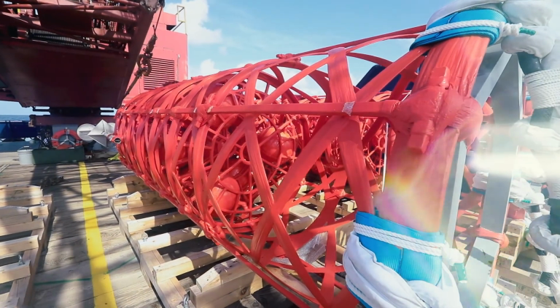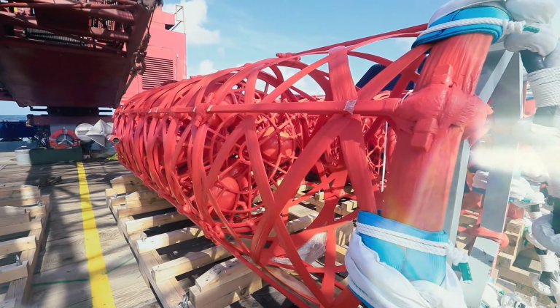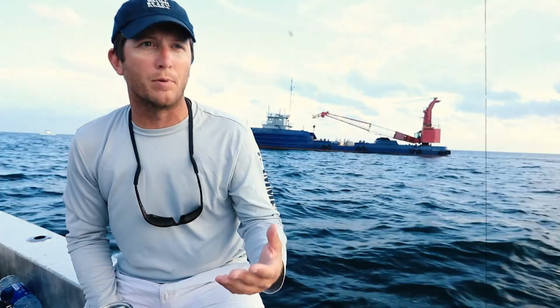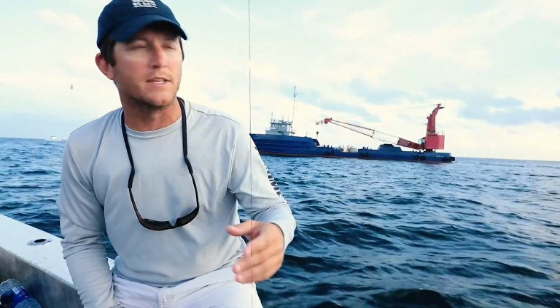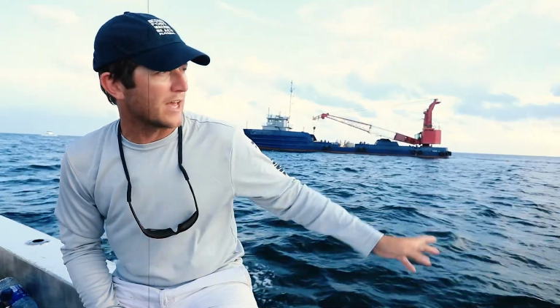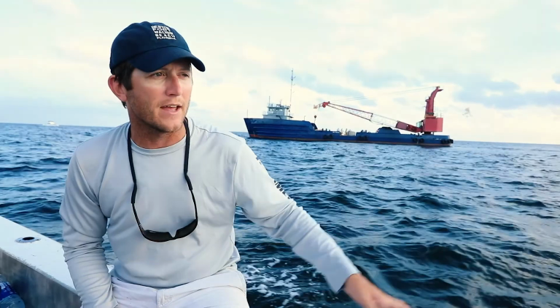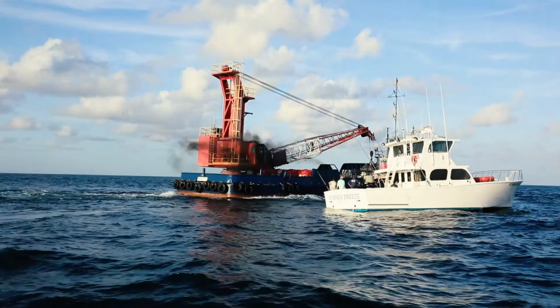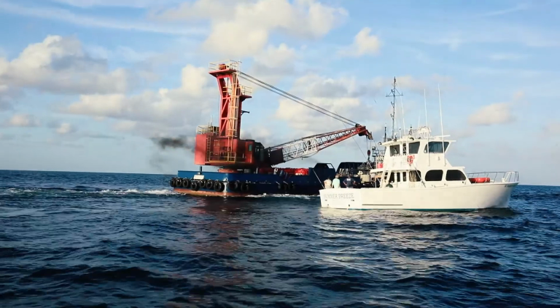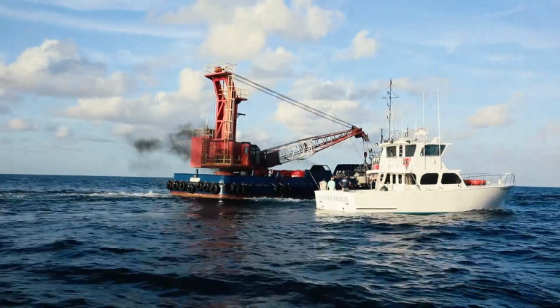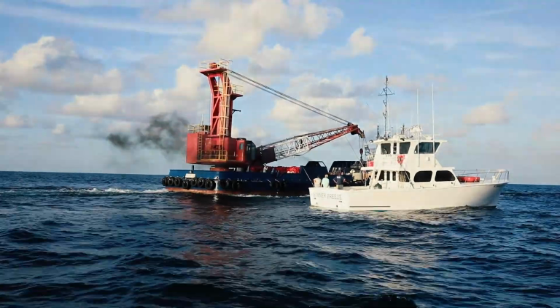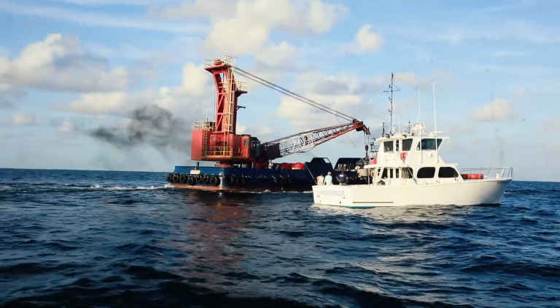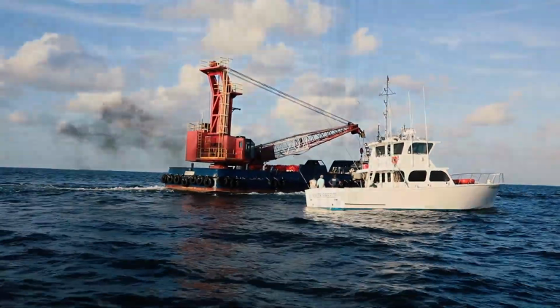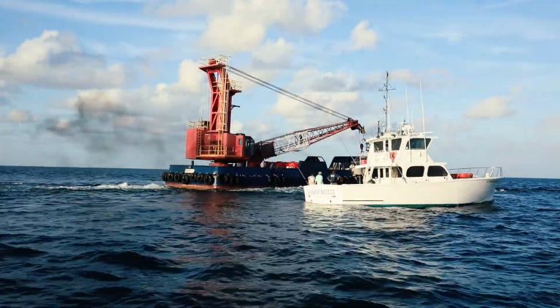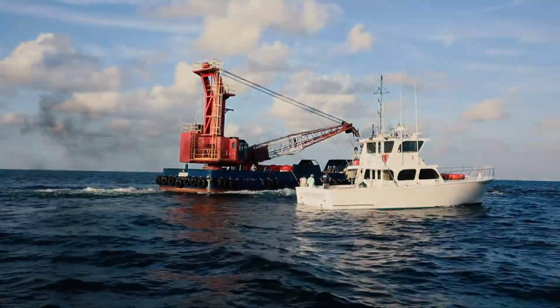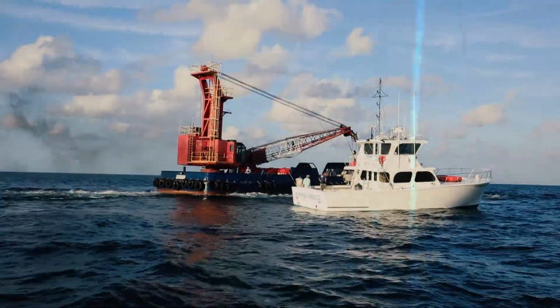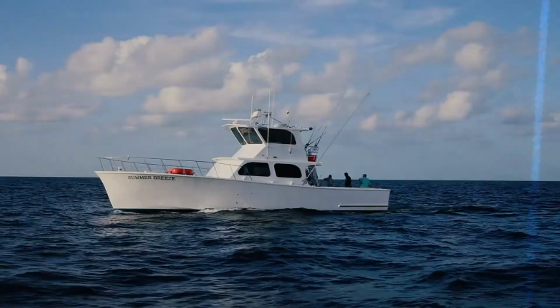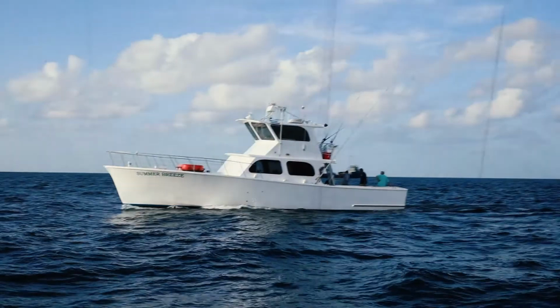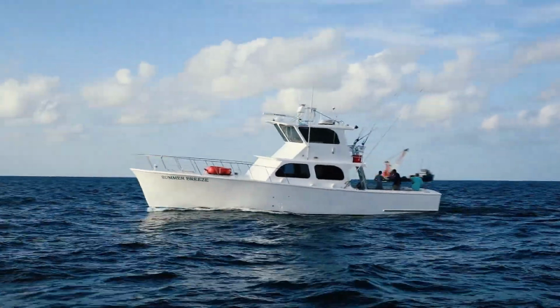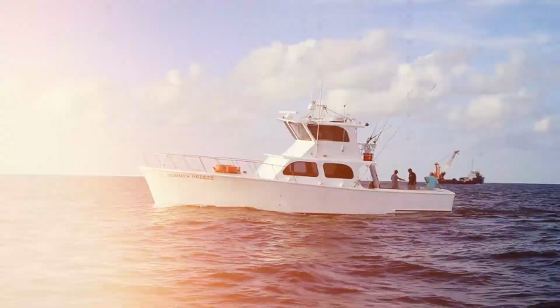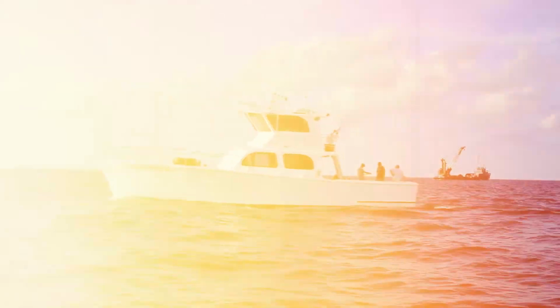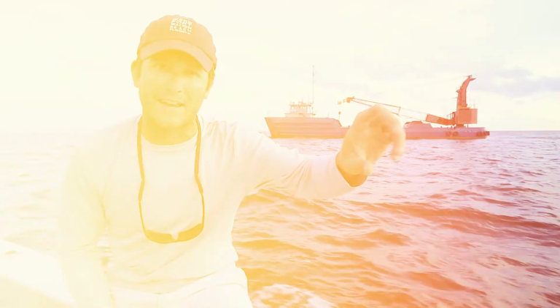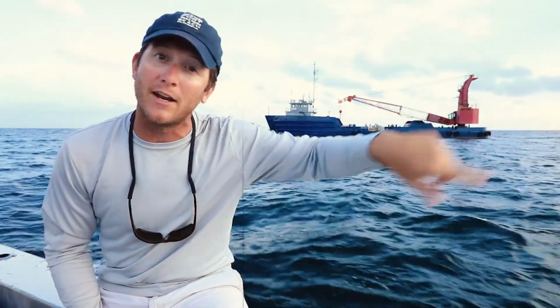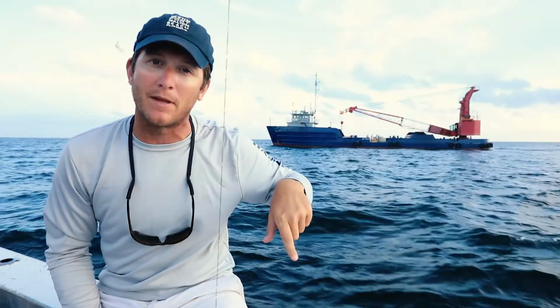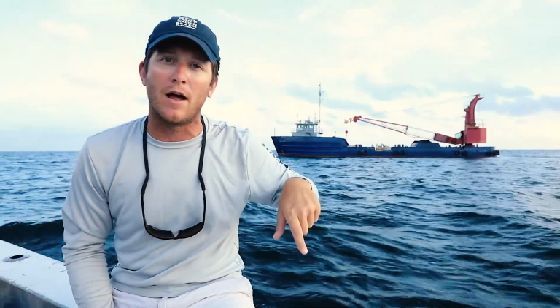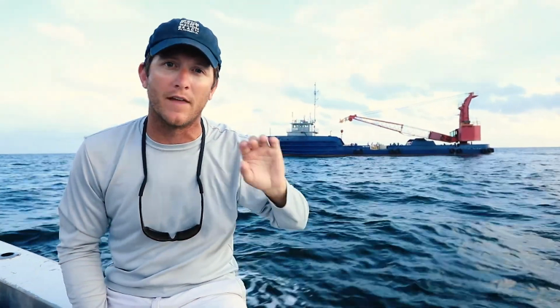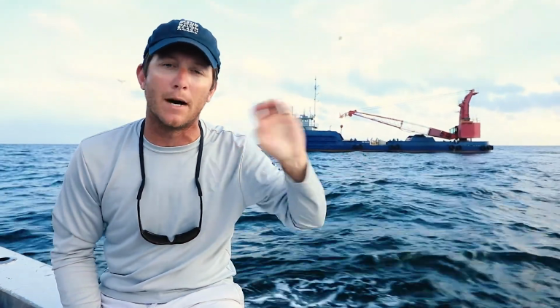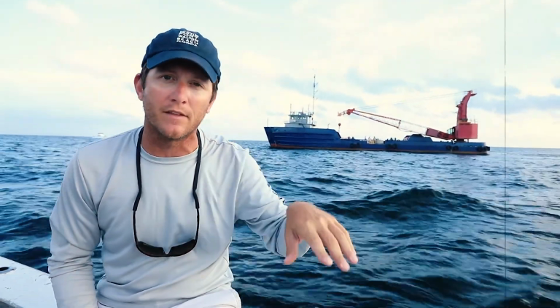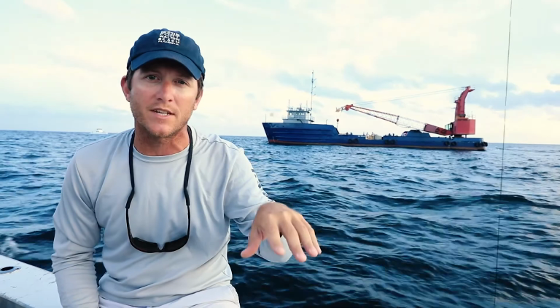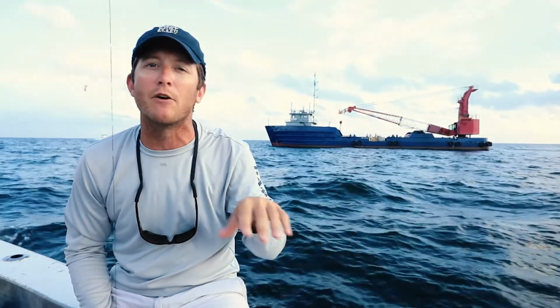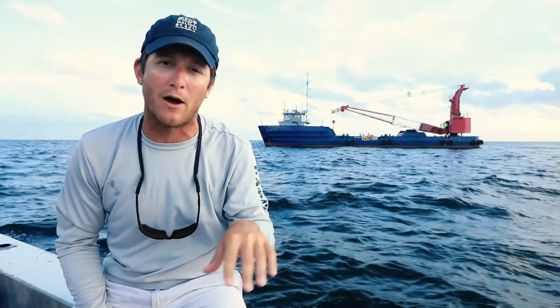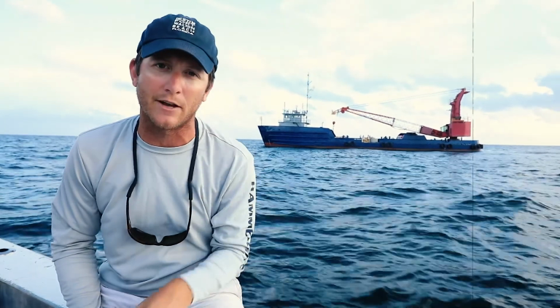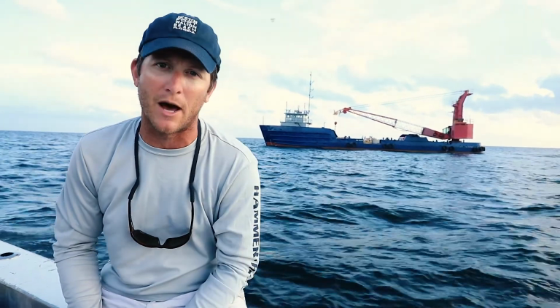The way these are going to be deployed is we have another contractor on site that will be dragging the buoy away from the deployment vessel. Once it gets to the end of the line, they'll come back around and dump the 36,000-pound anchor to the mooring.